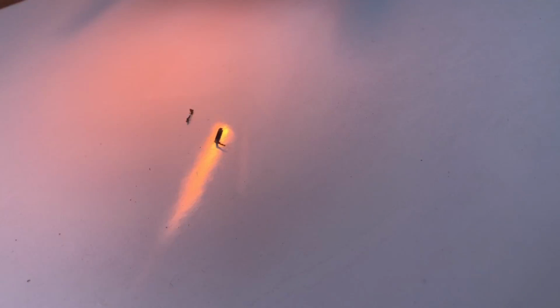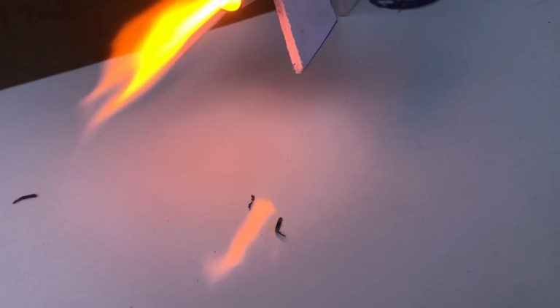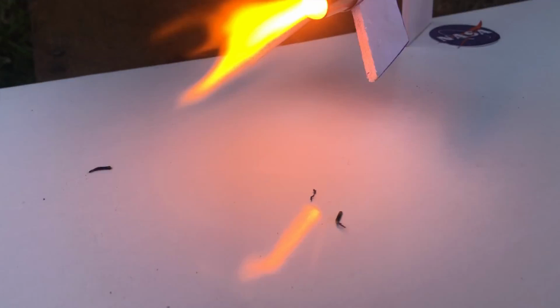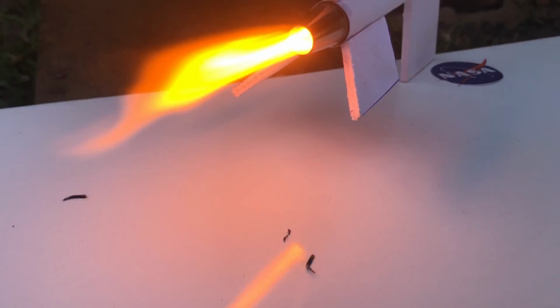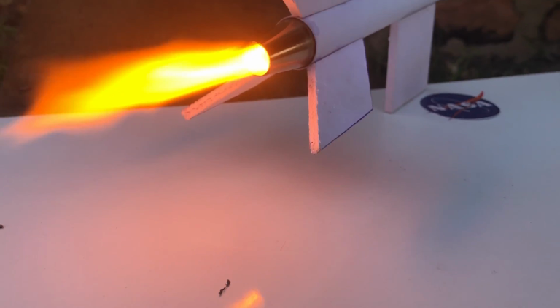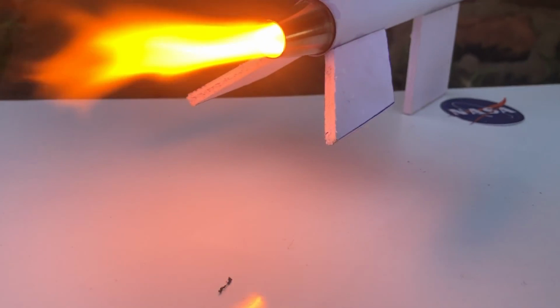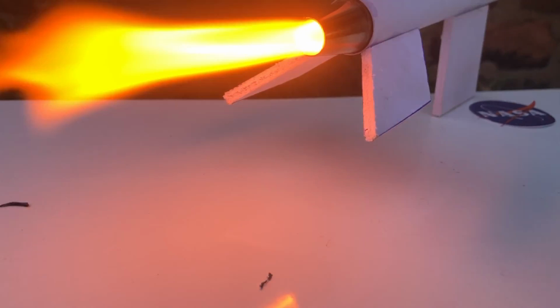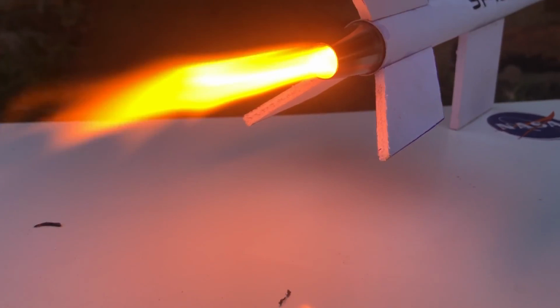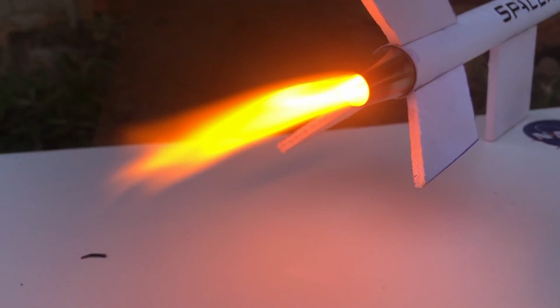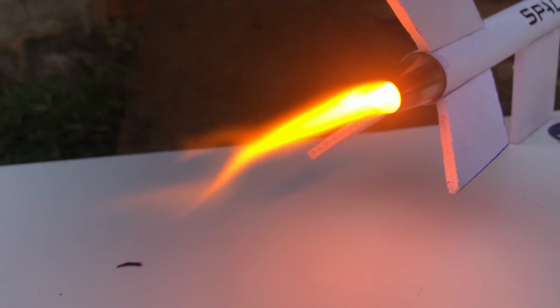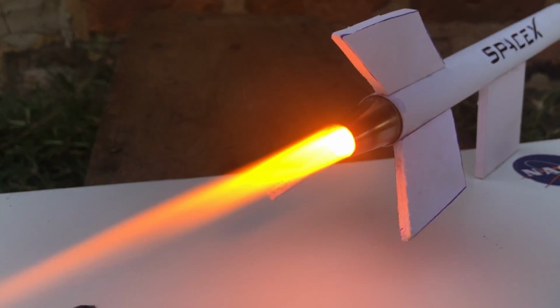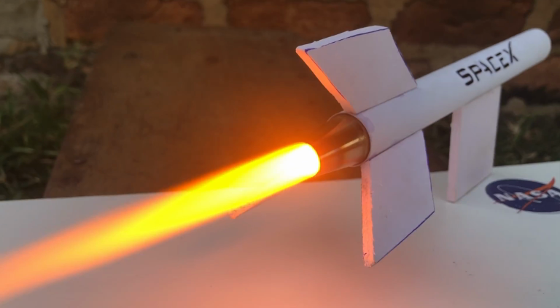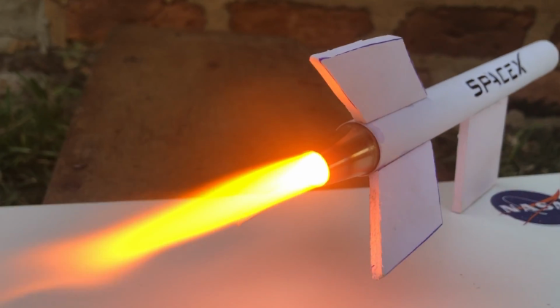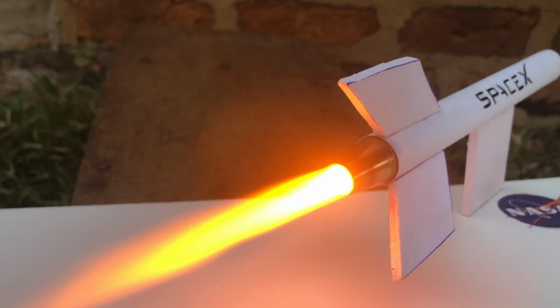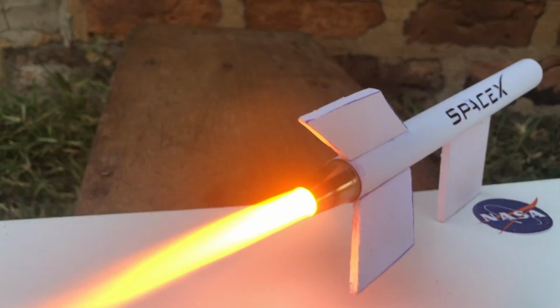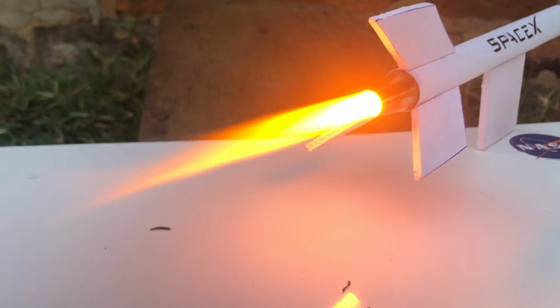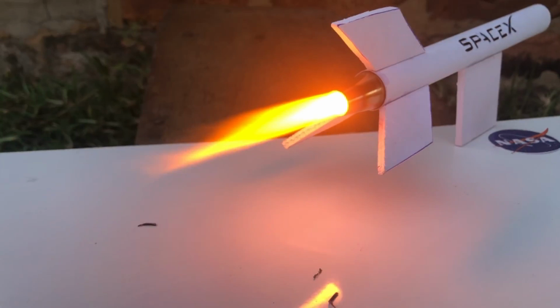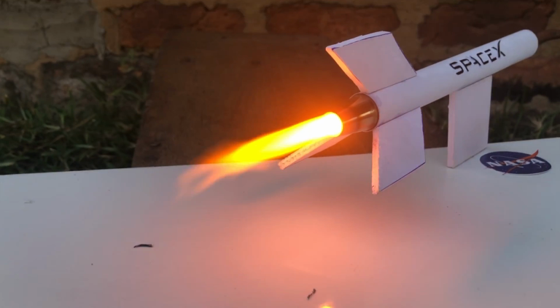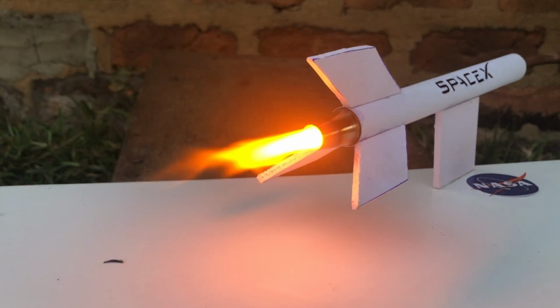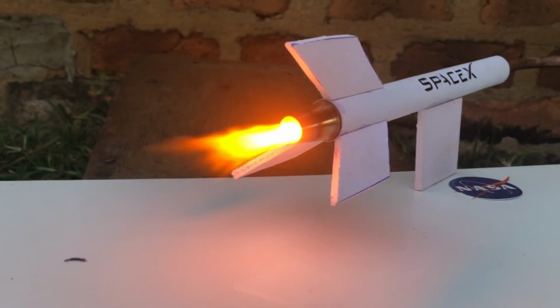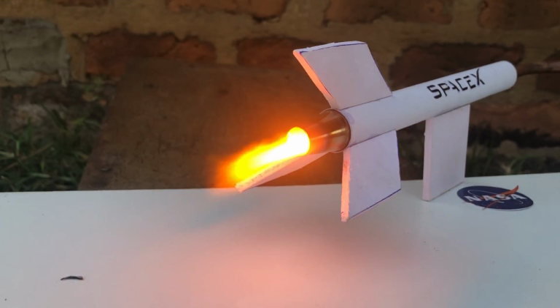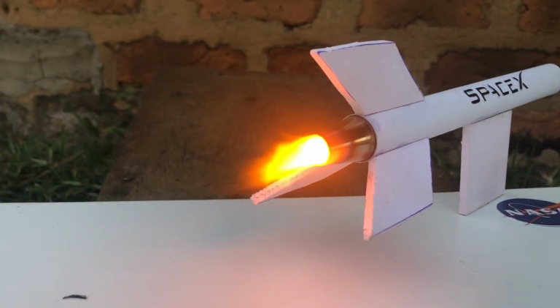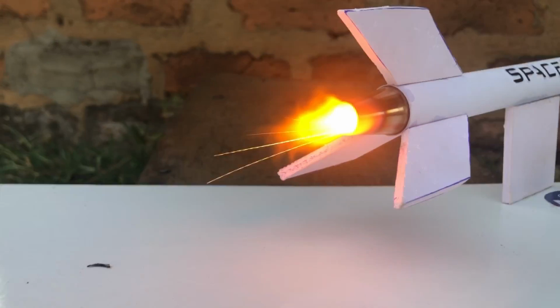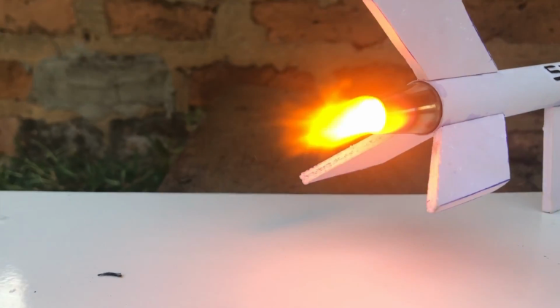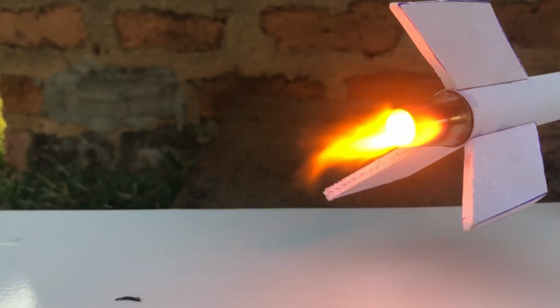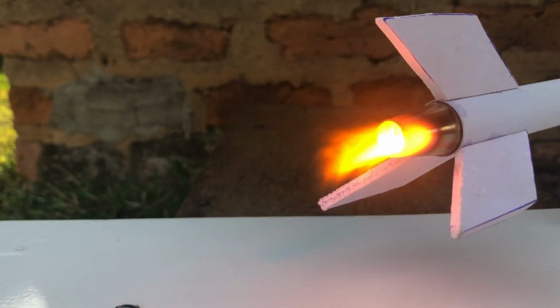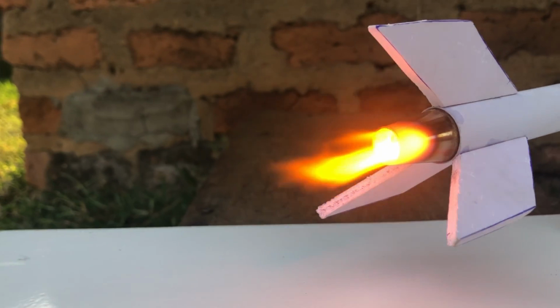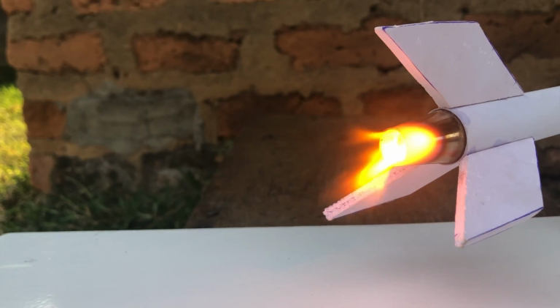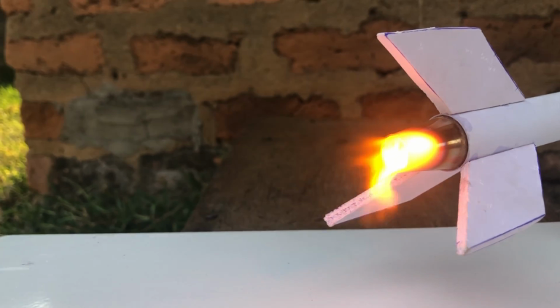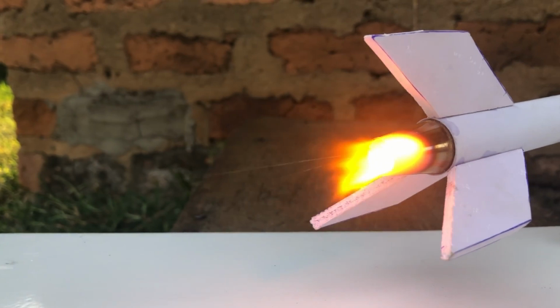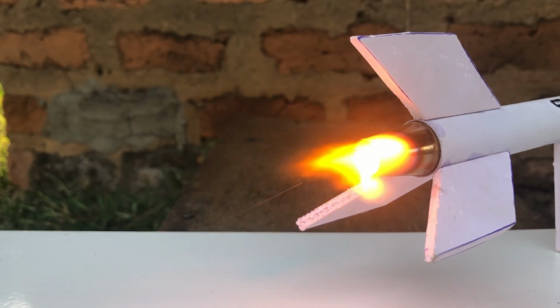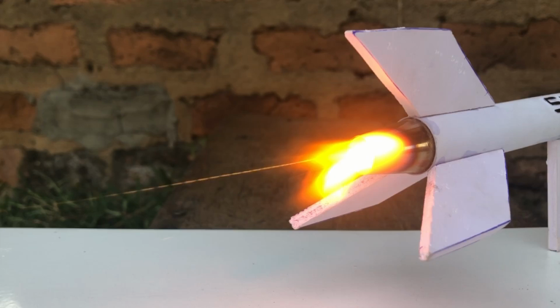Hello guys, I'm Gabriel and welcome to Galp Tech Expos. In today's video I will be showing you how to make what is called a hybrid rocket engine in a very simple way, so stay tuned.